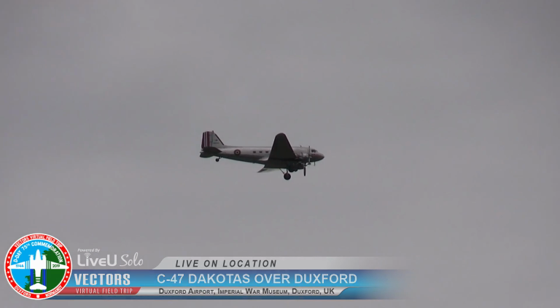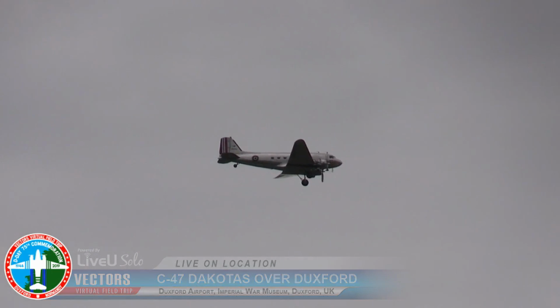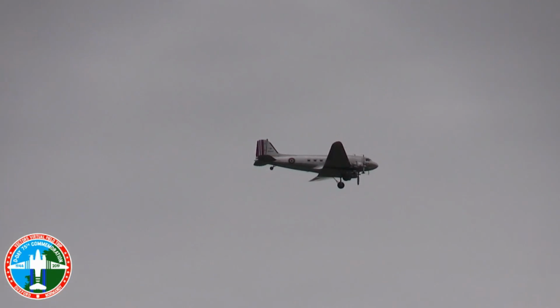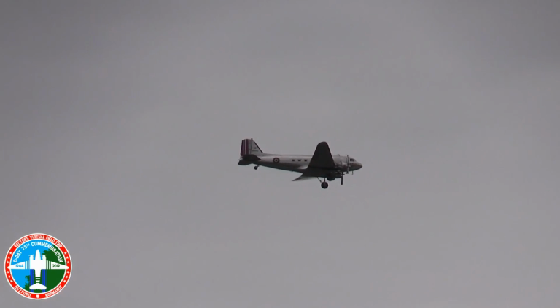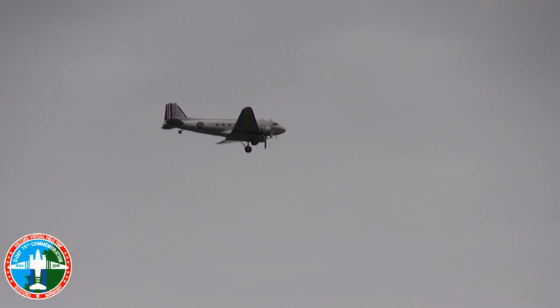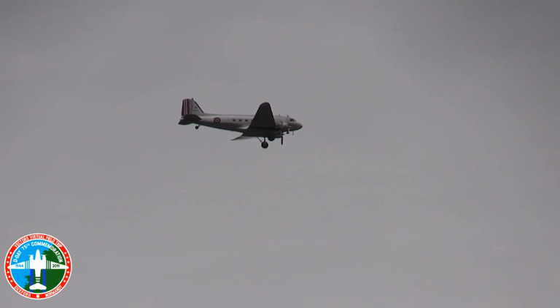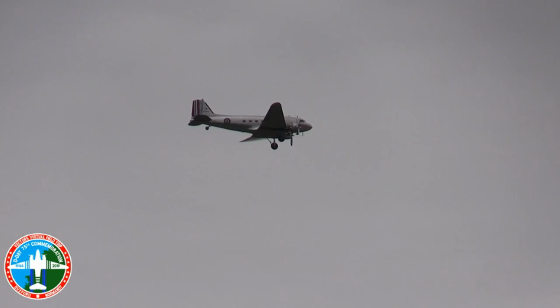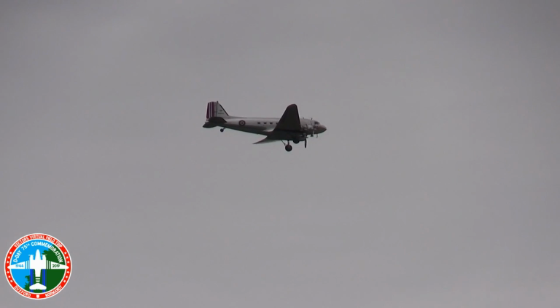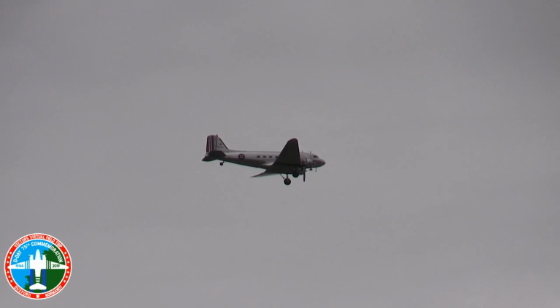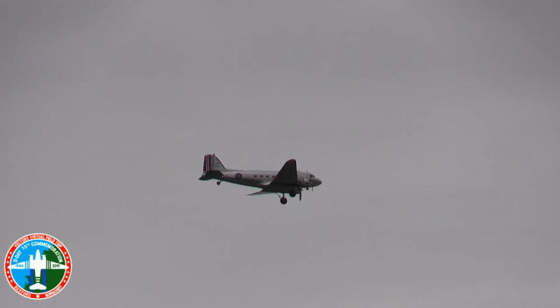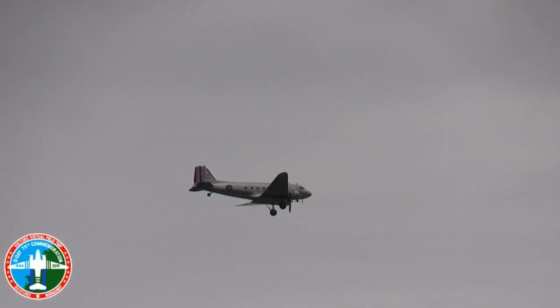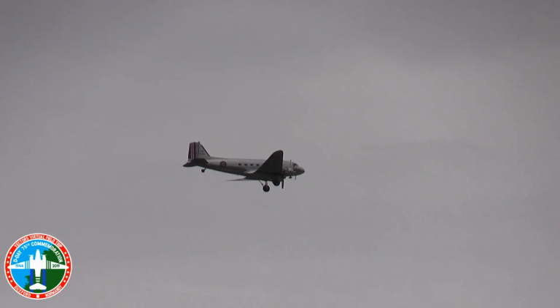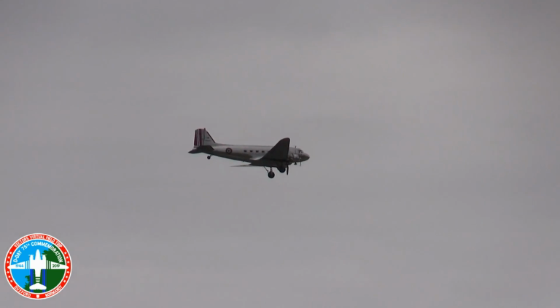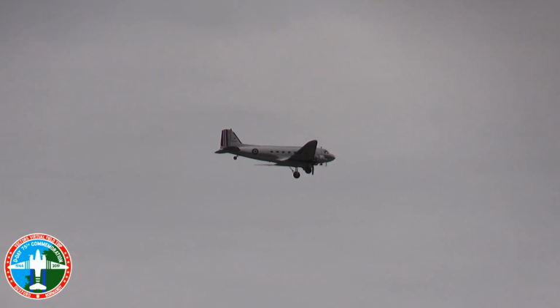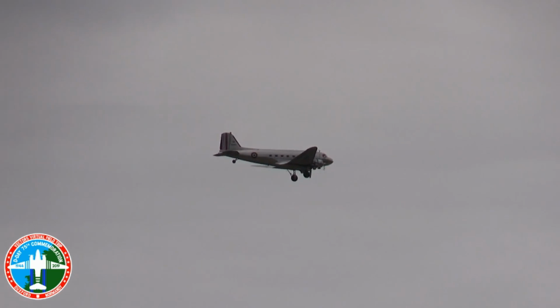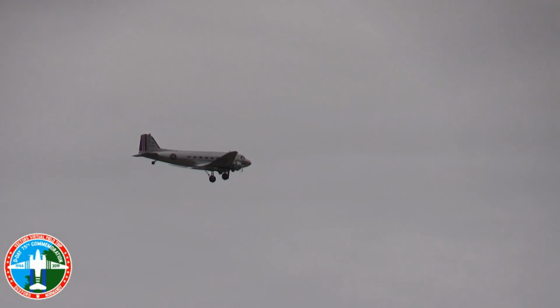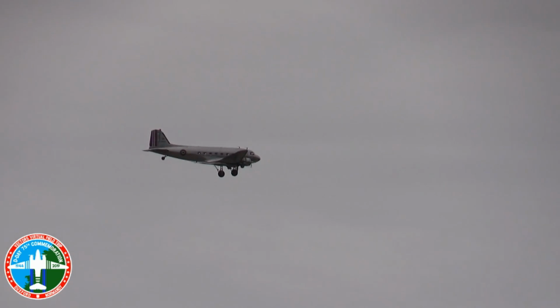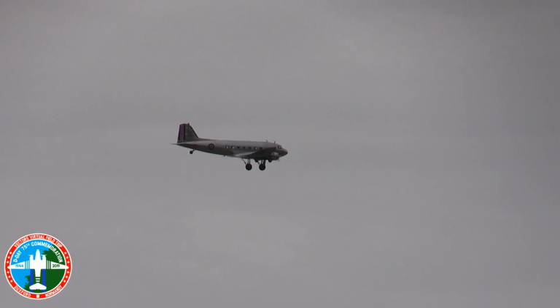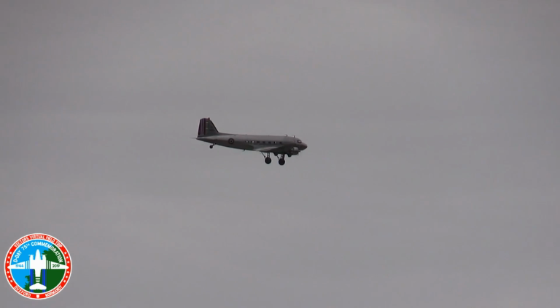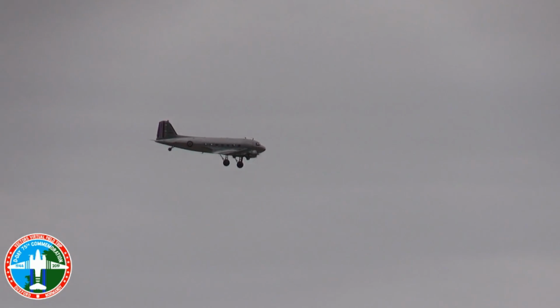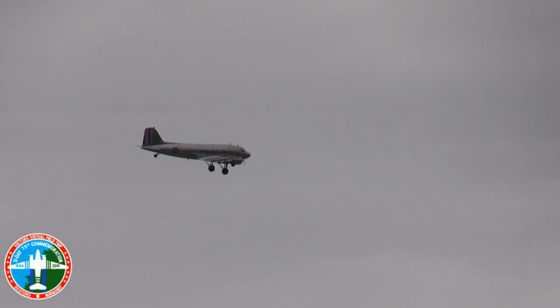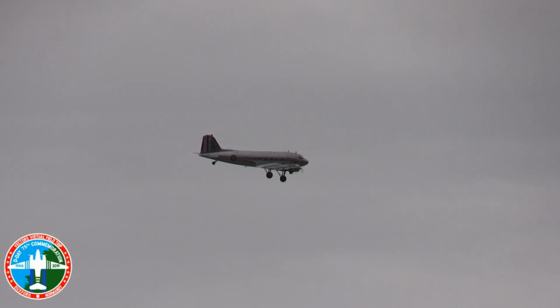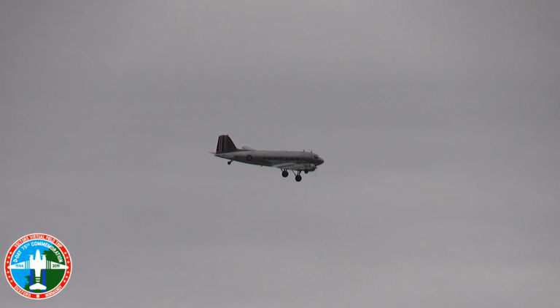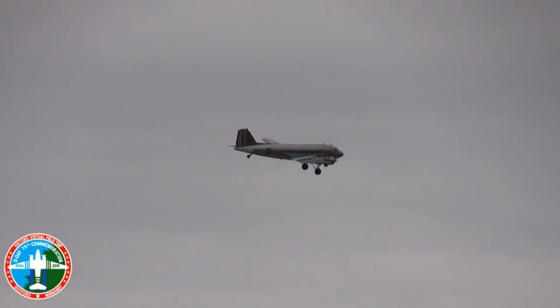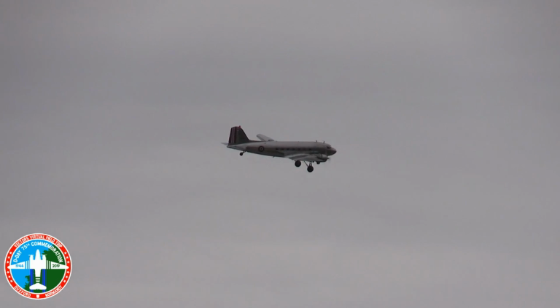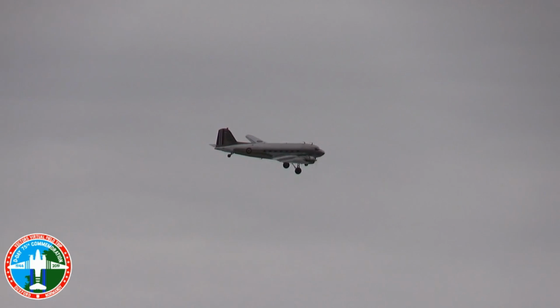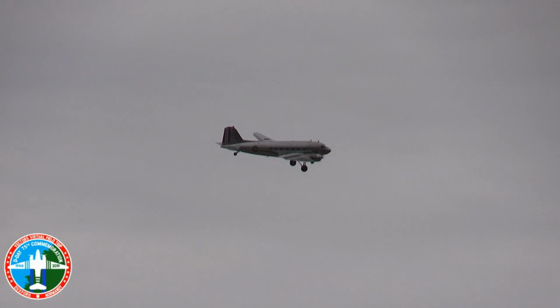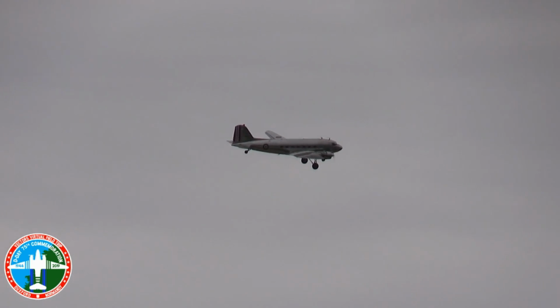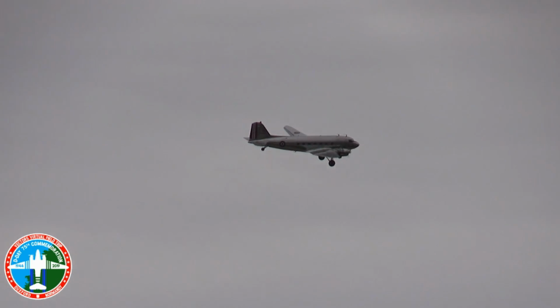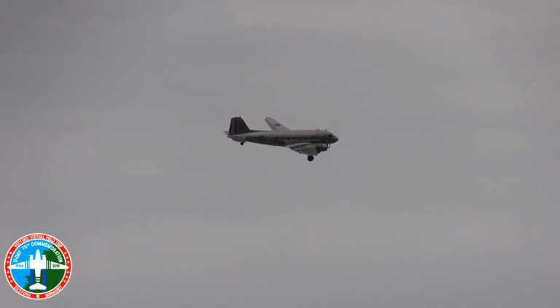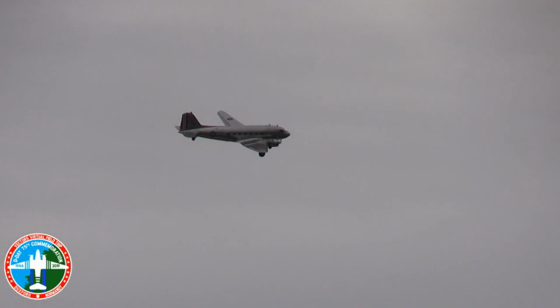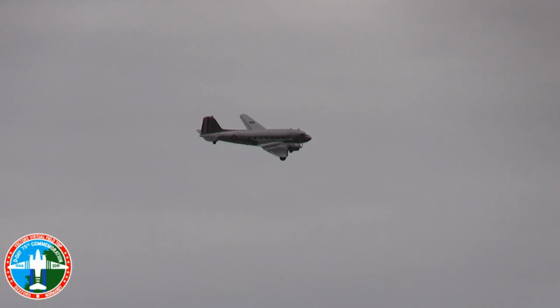Chad, do you all see that? You see how the prop doesn't seem to be spinning? It's feathered forward too, so it's straight off. It's not just a camera artifact — you know how the frame rate matches the rotational speed. I can see the right one spinning.